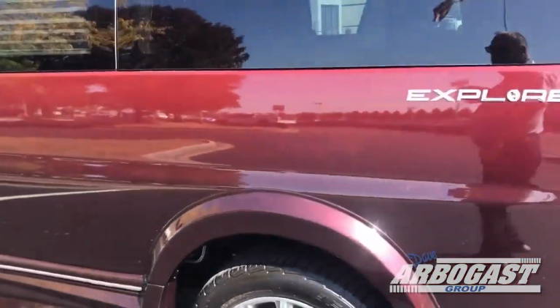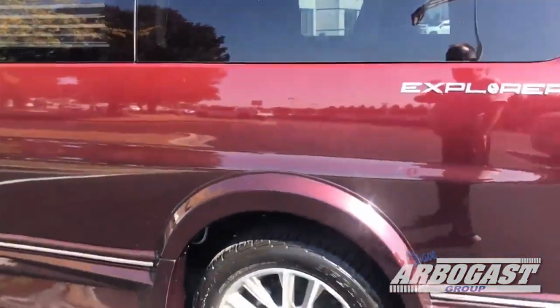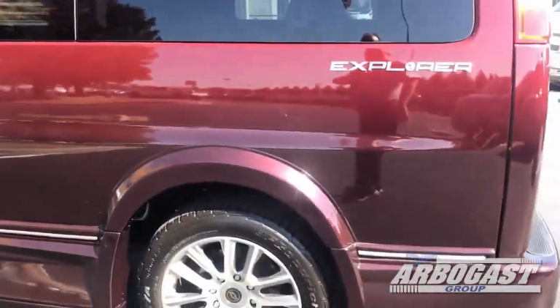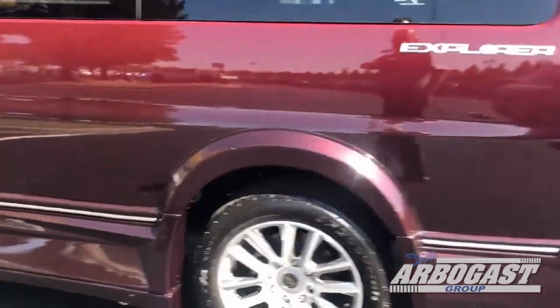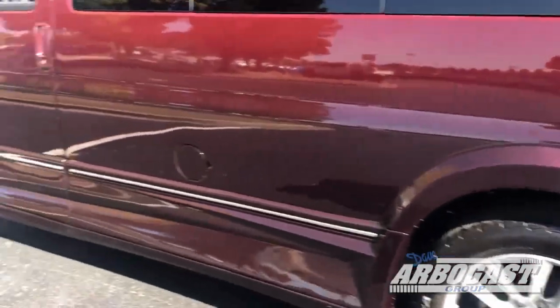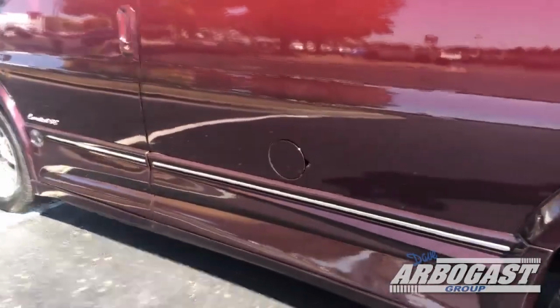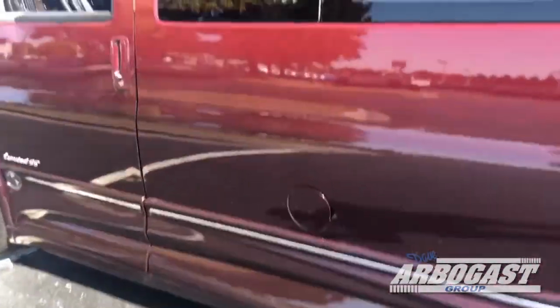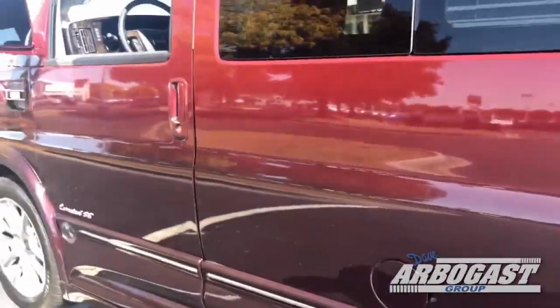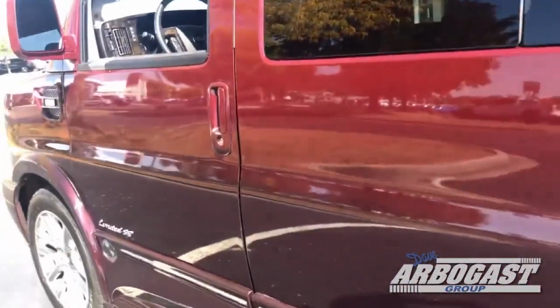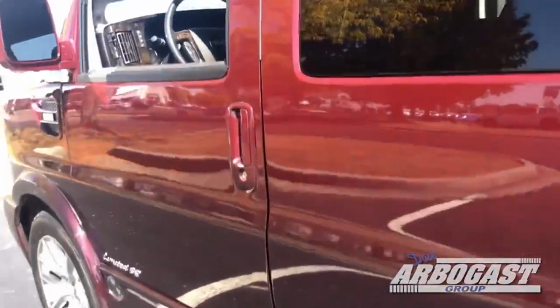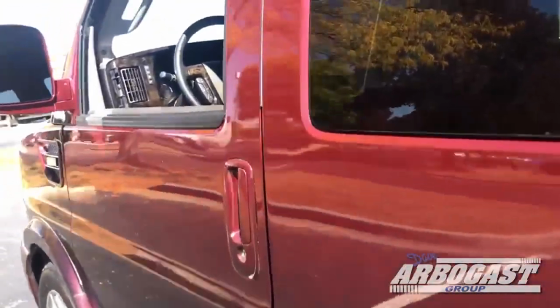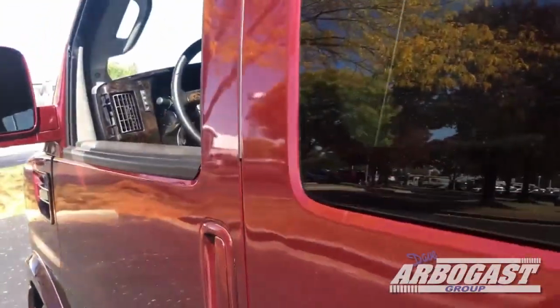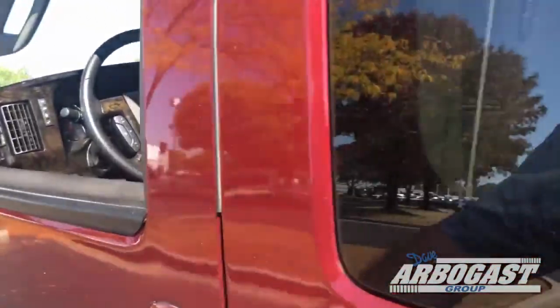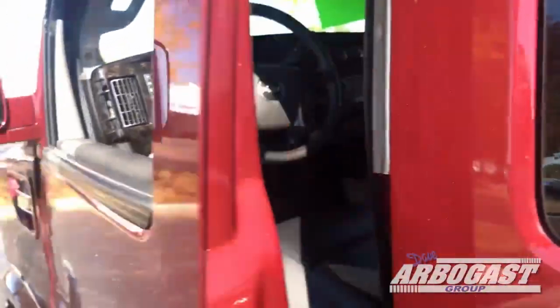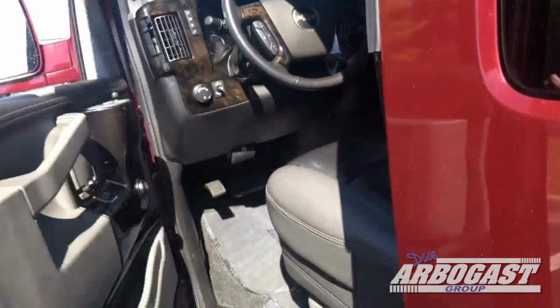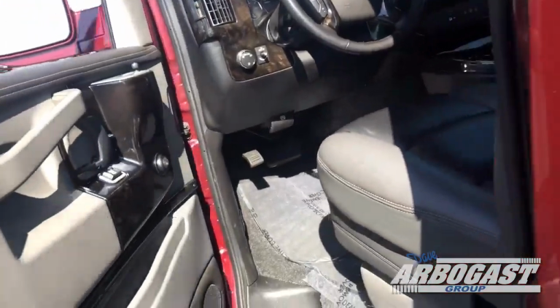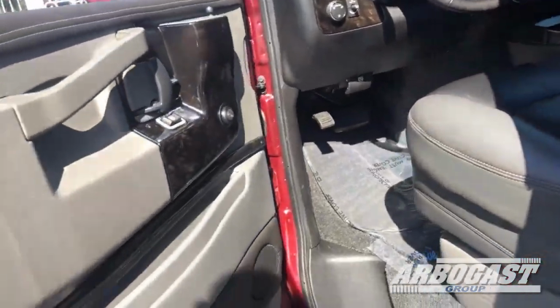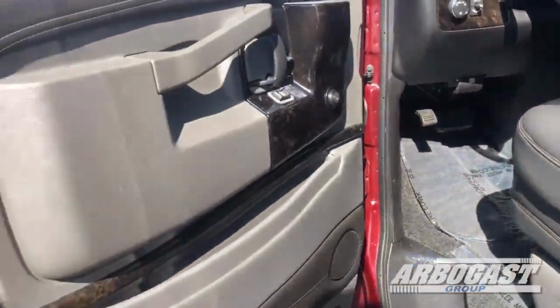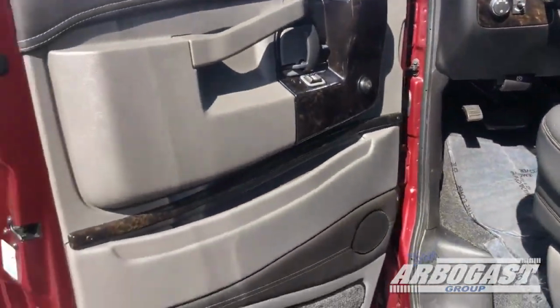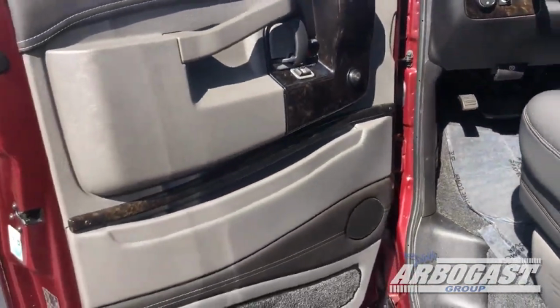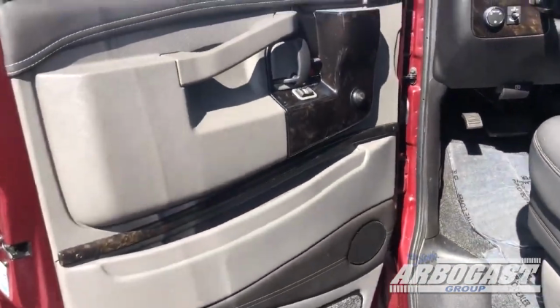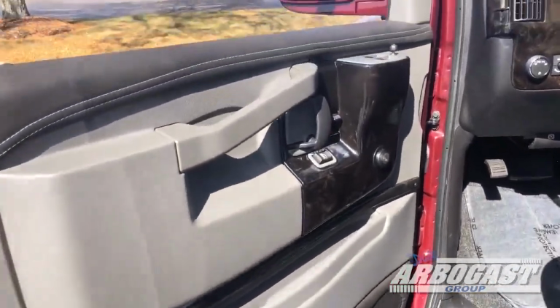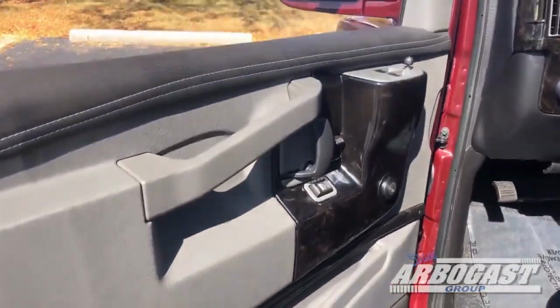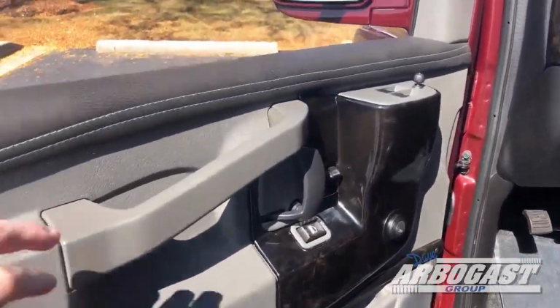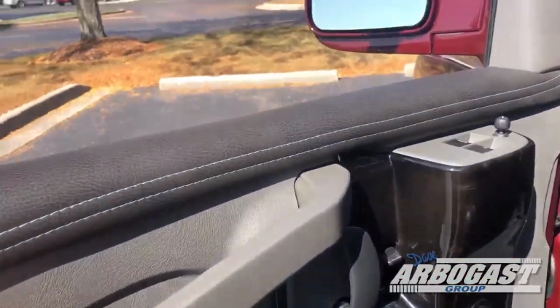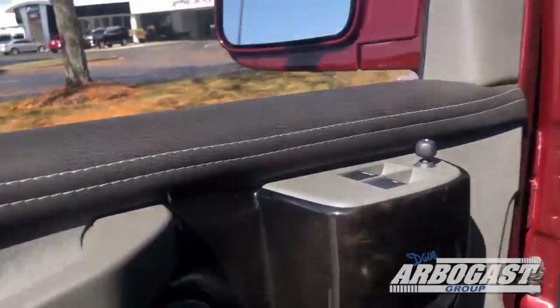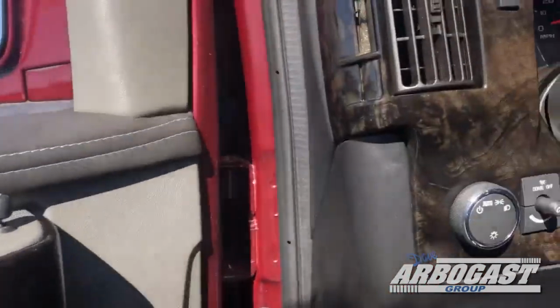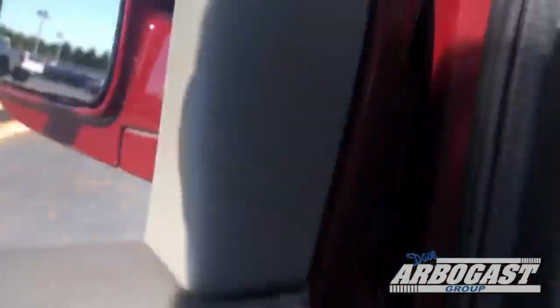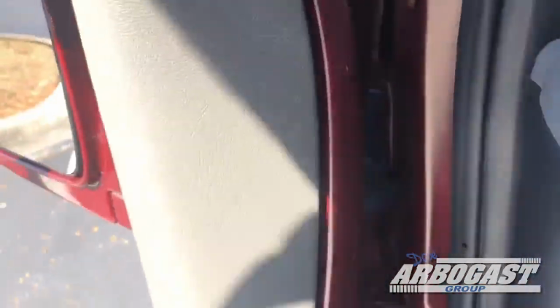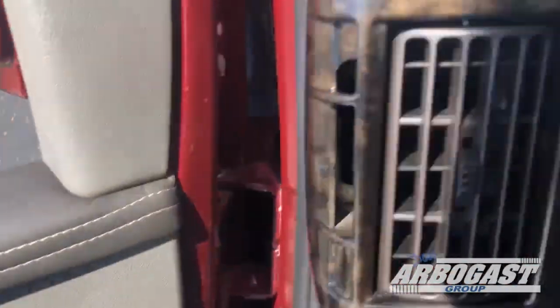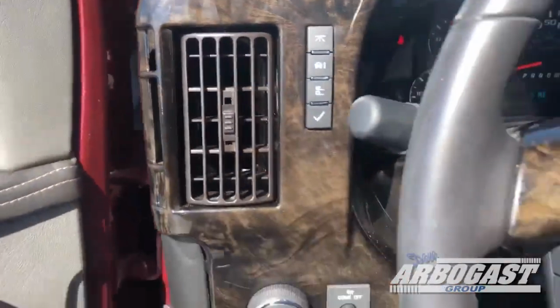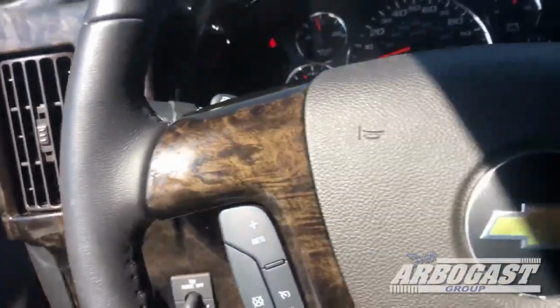Everything looks really nice on the outside. Body looks real good — like I said, only 11,000 miles. Open the door here — you've got two speakers in the door, power windows, power locks, power mirrors, automatic lights, driver information center.